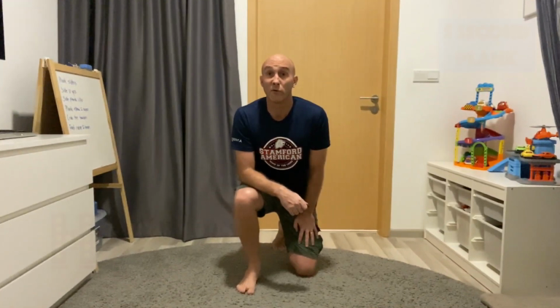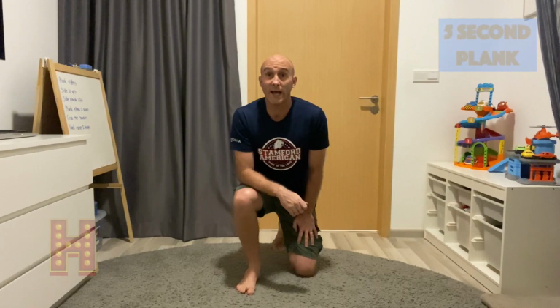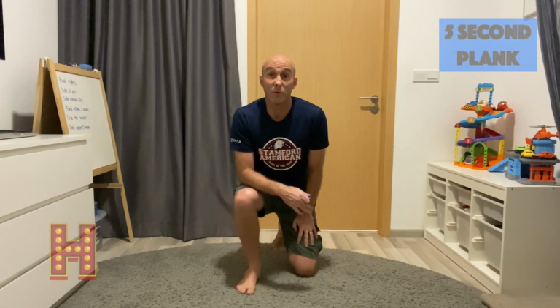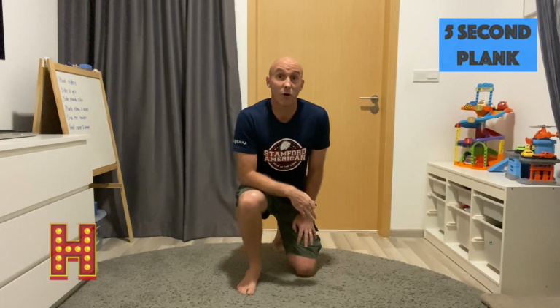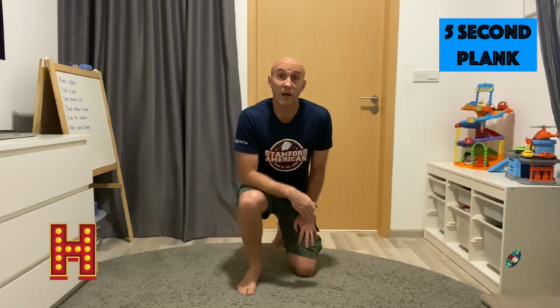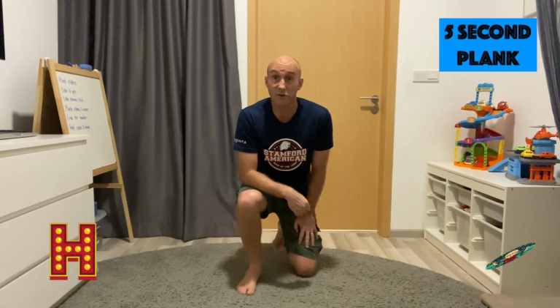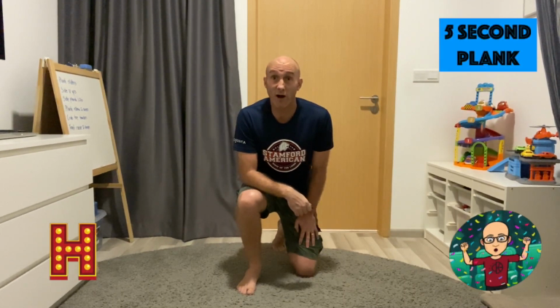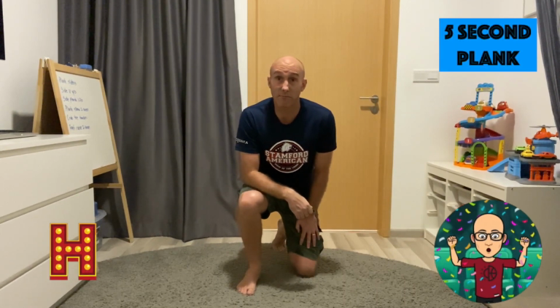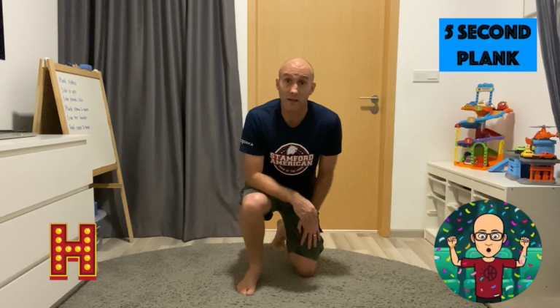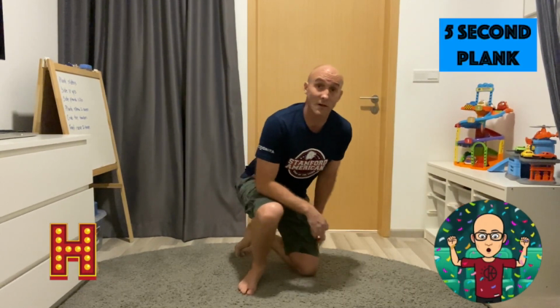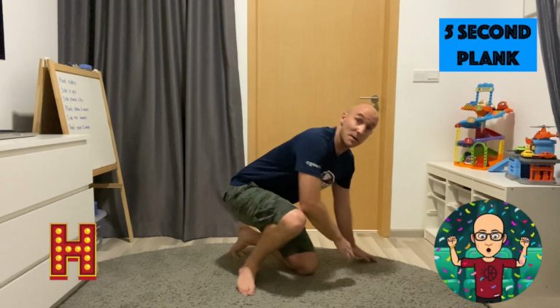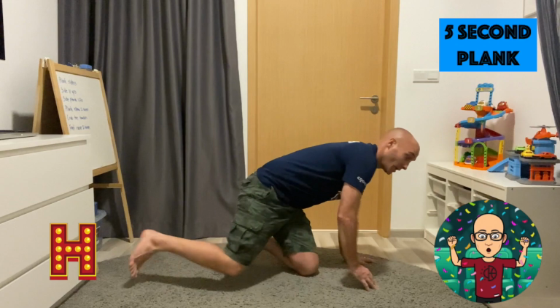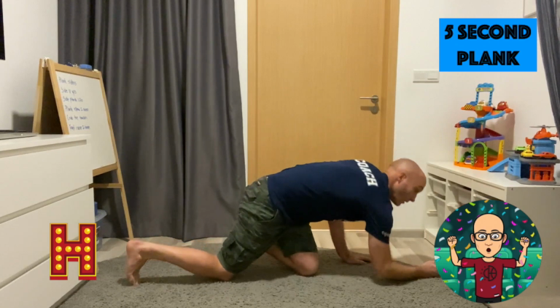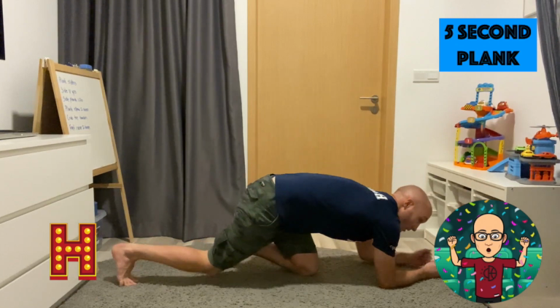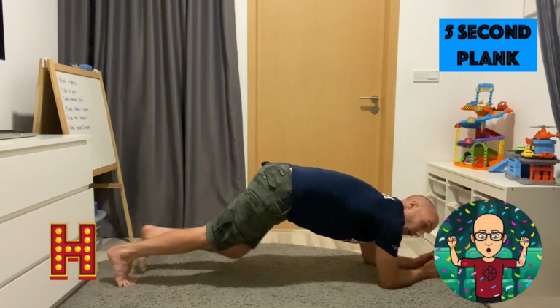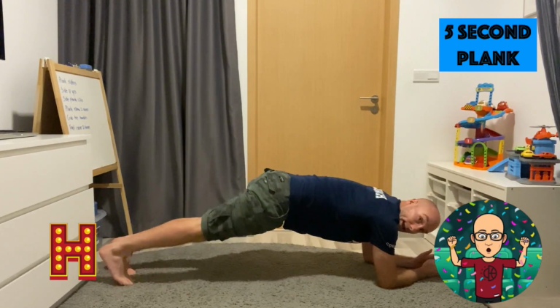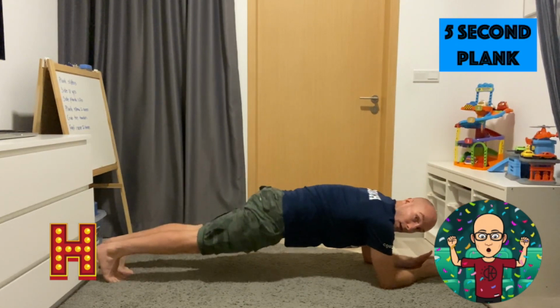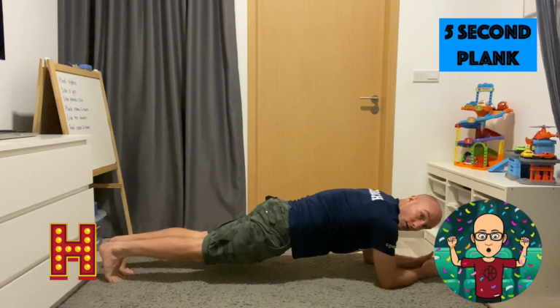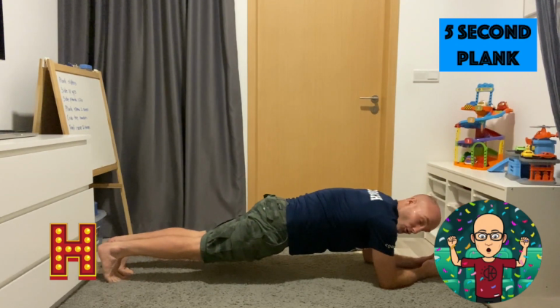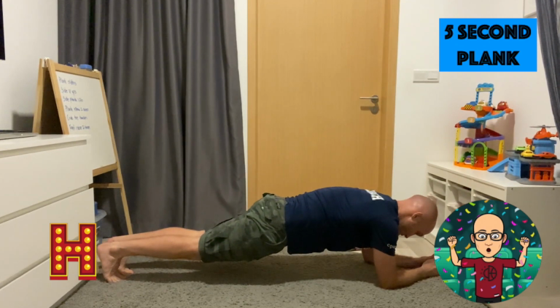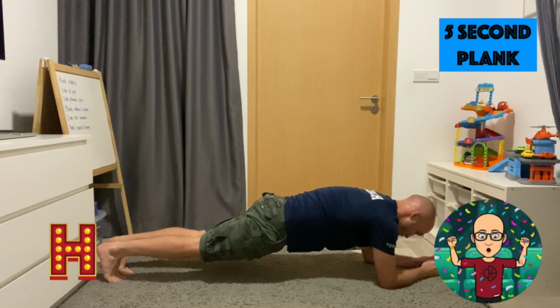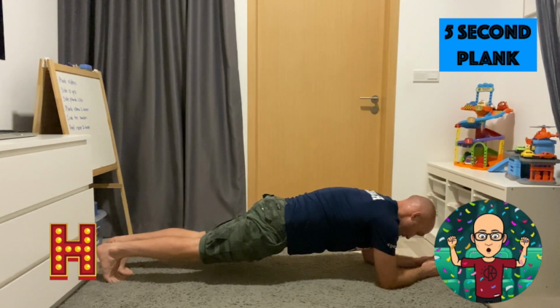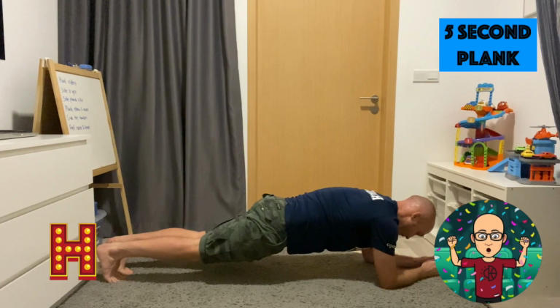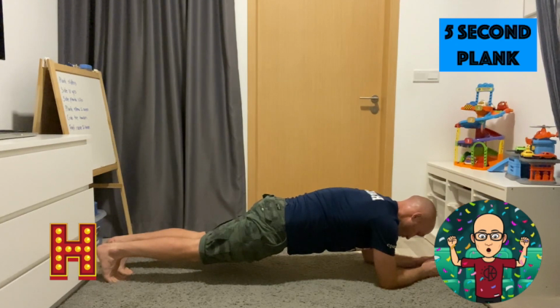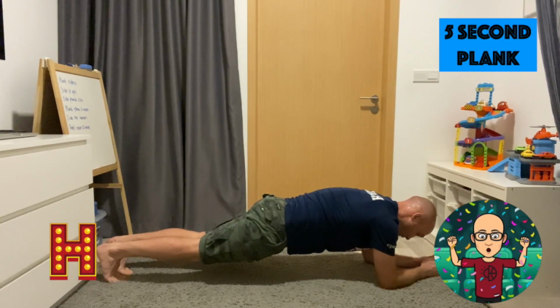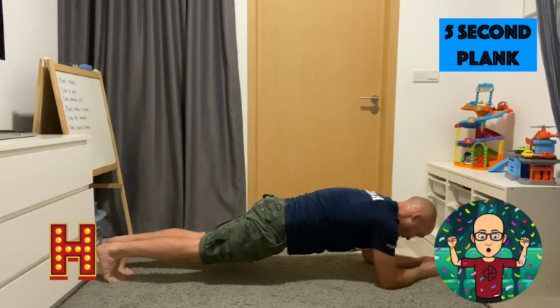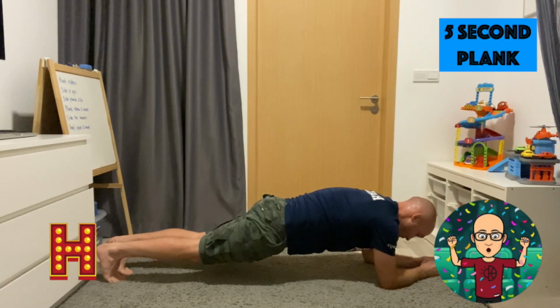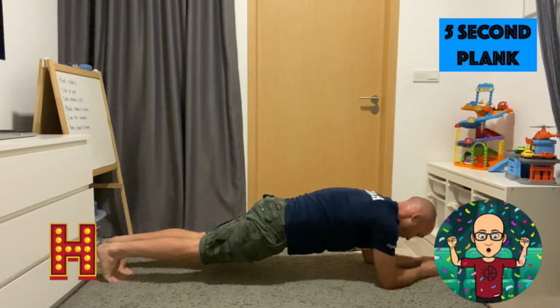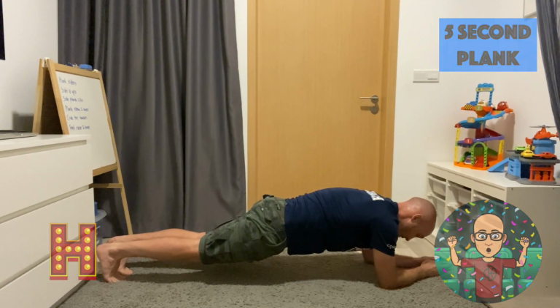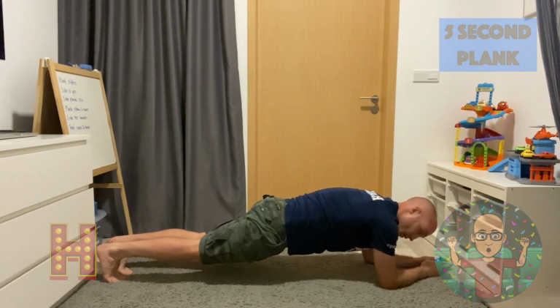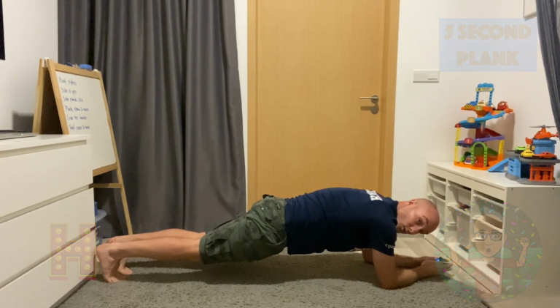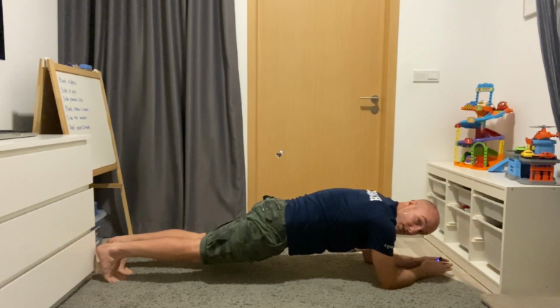For the letter H, we're going to get low to the ground and do a 5 second plank — nice and straight body, like a plank. Drop. 1, 2, 3, 4, 5. Awesome stuff.